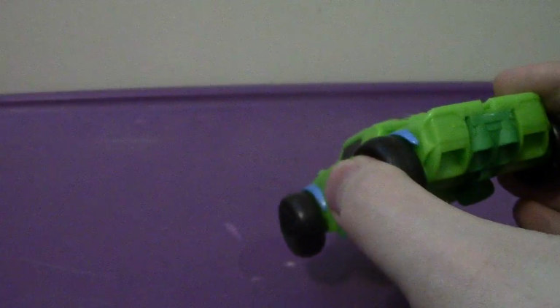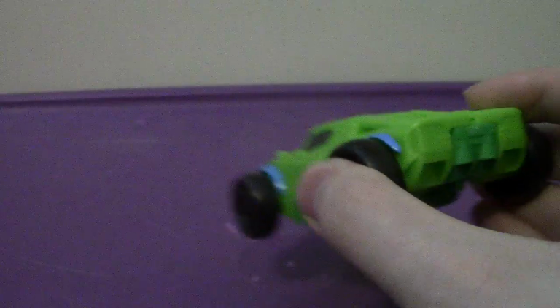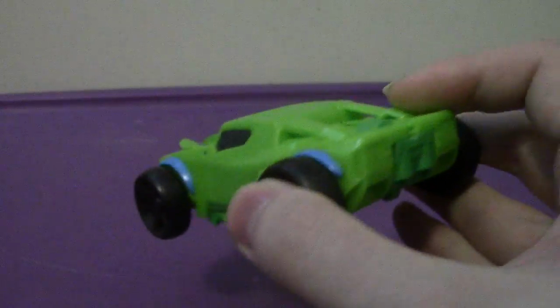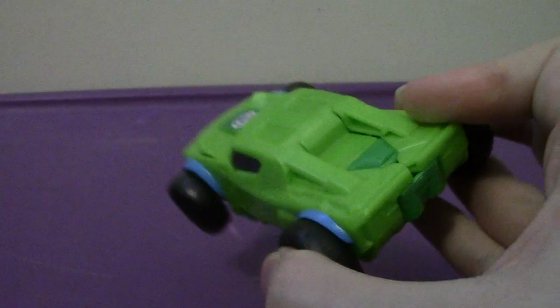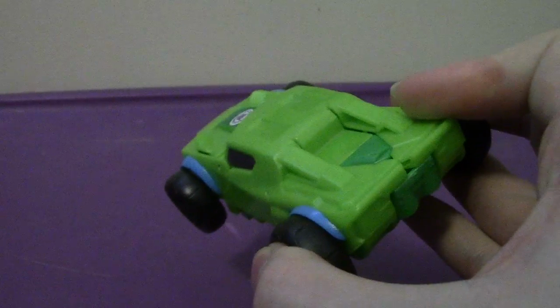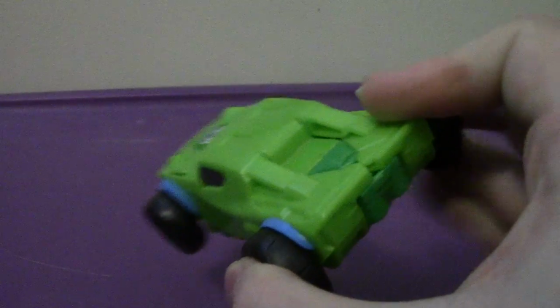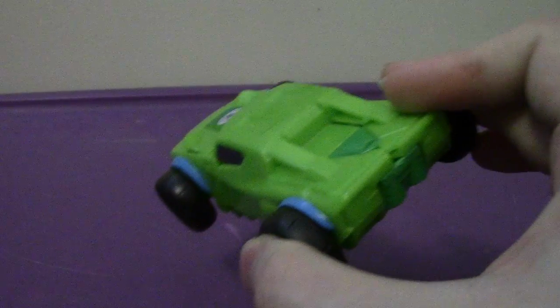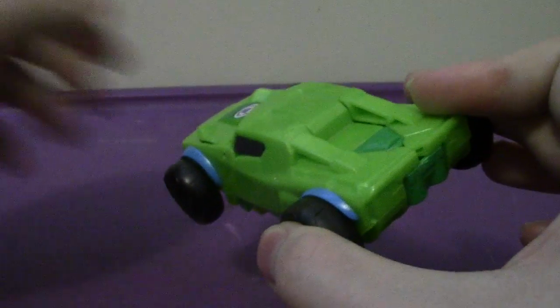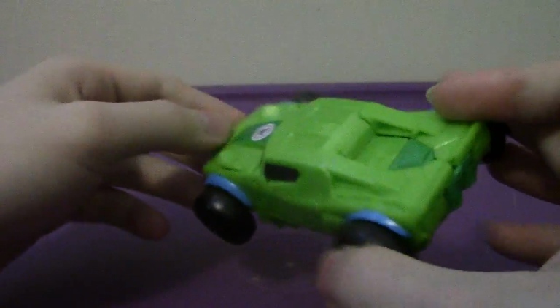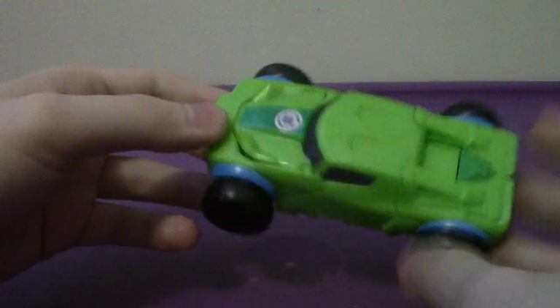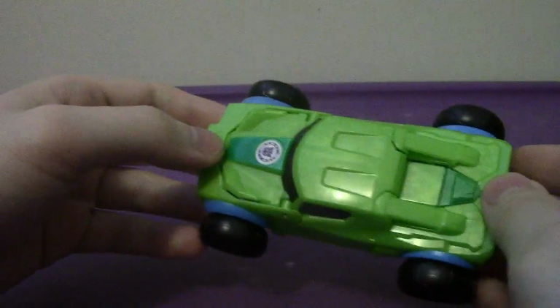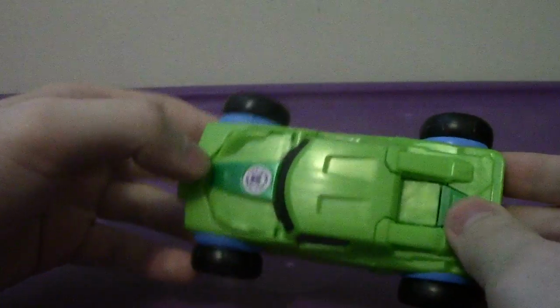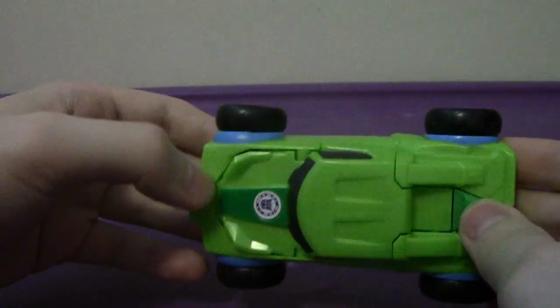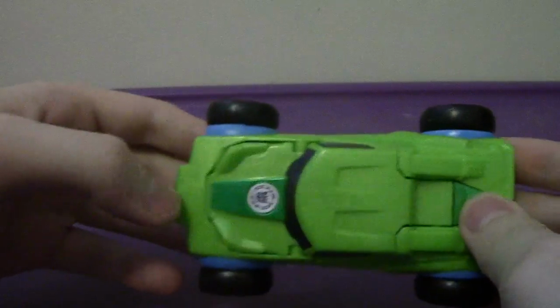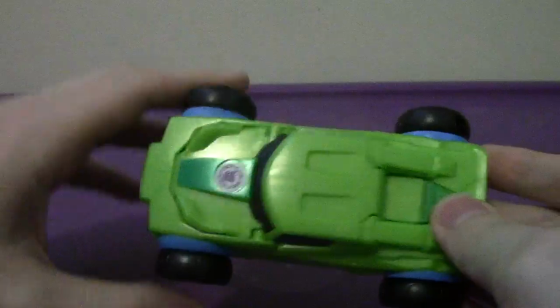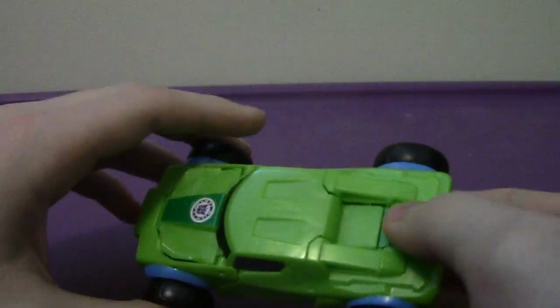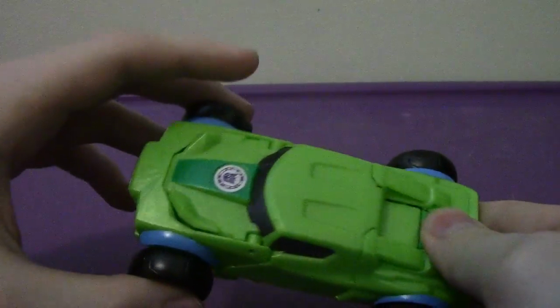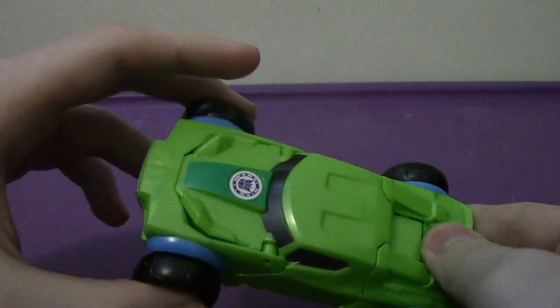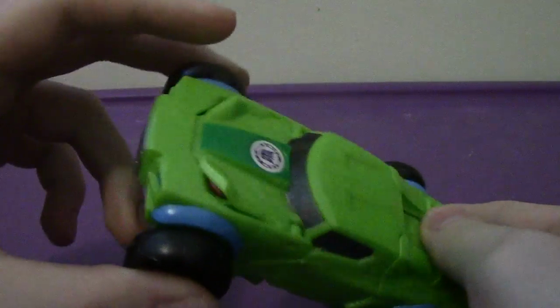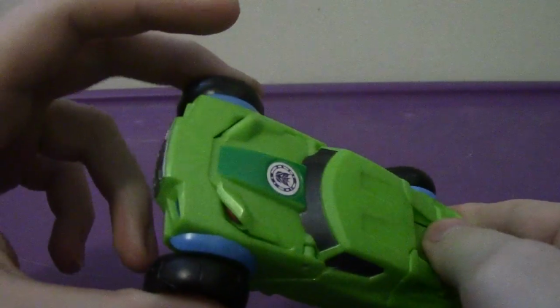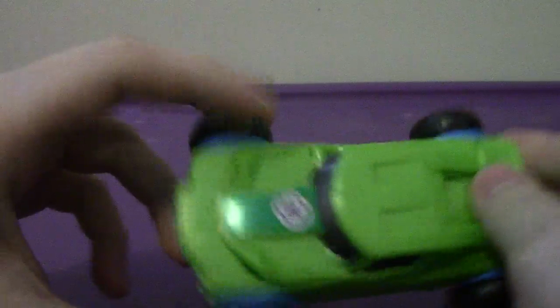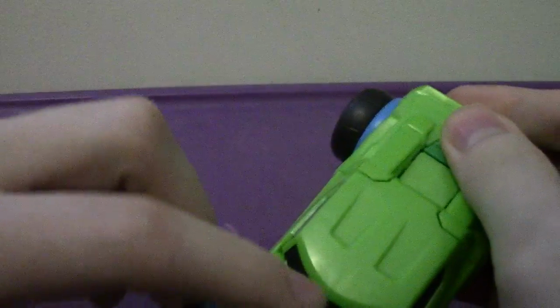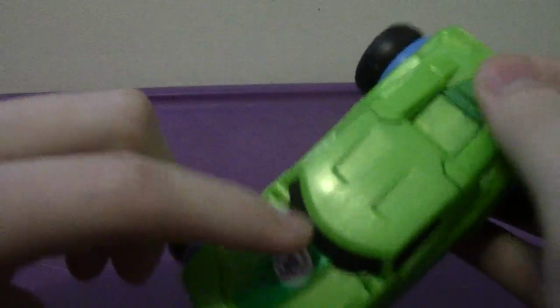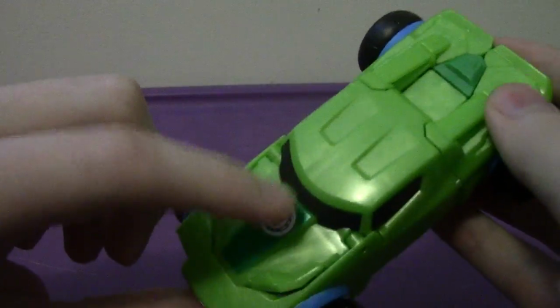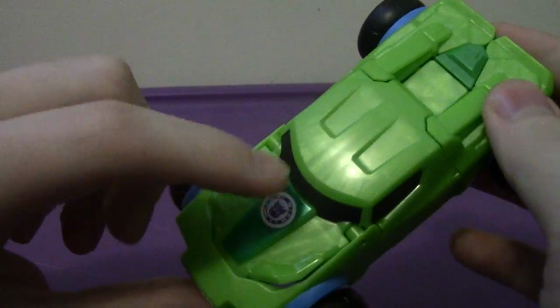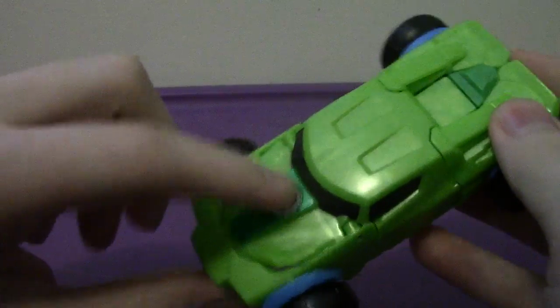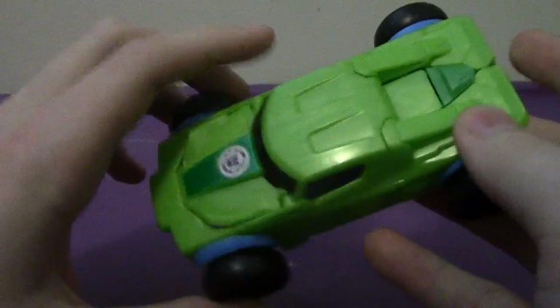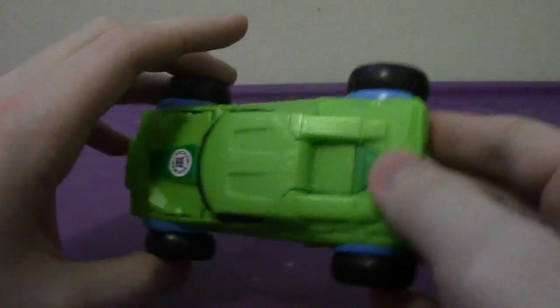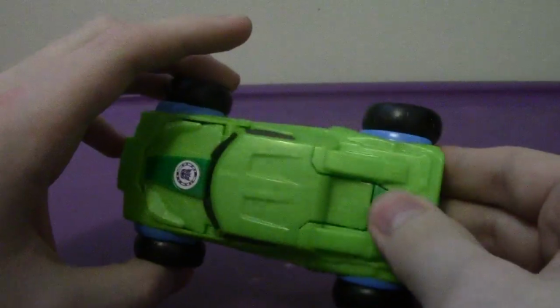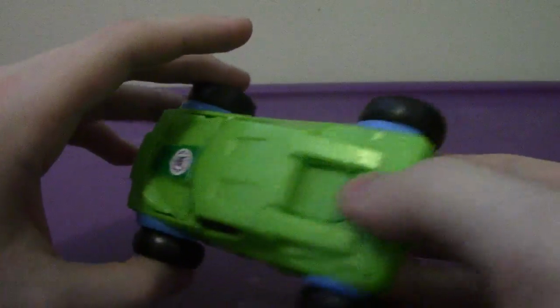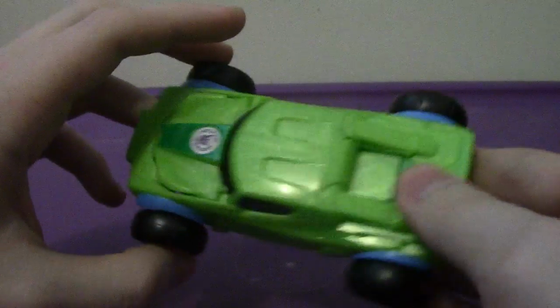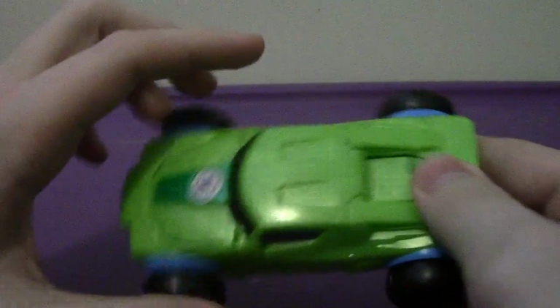He was the last one on the shelf at a Walmart, so I was fortunate to get him at a good price. It does have the Decepticon symbol right on the top of his head, so you can scan him for the game.